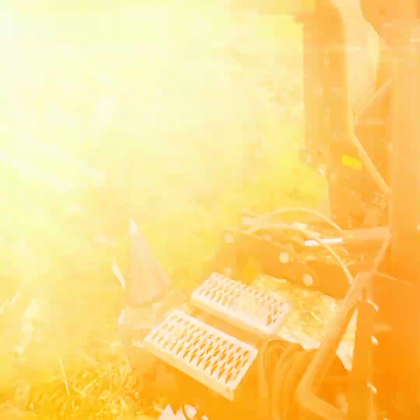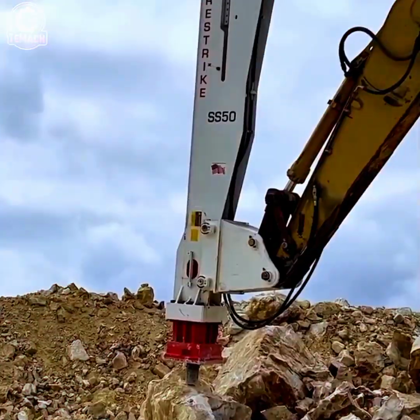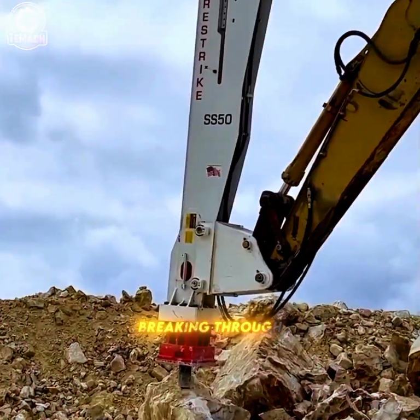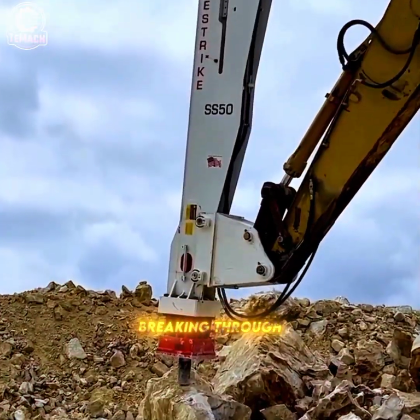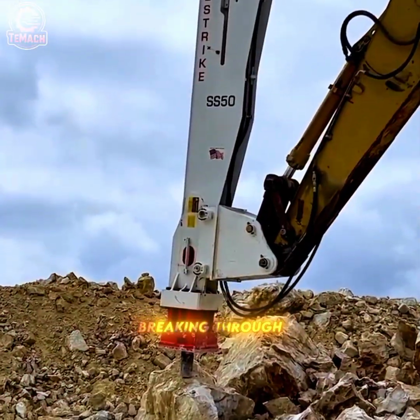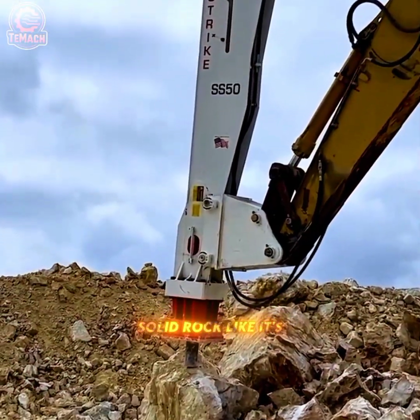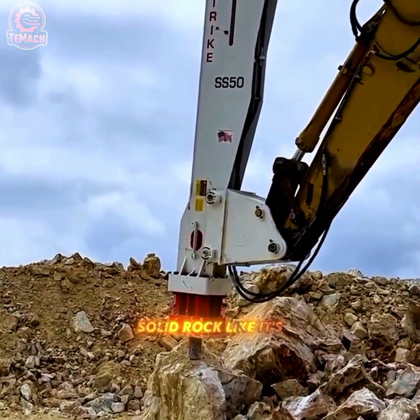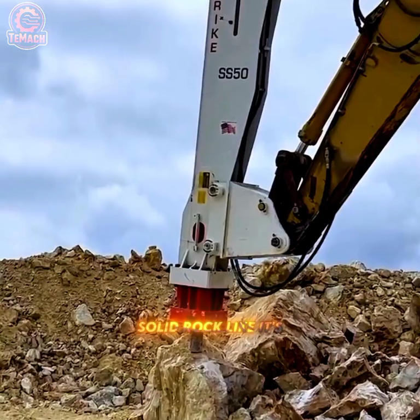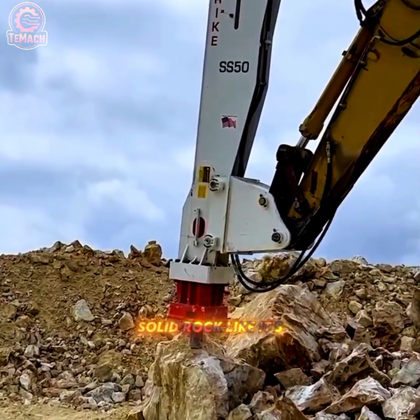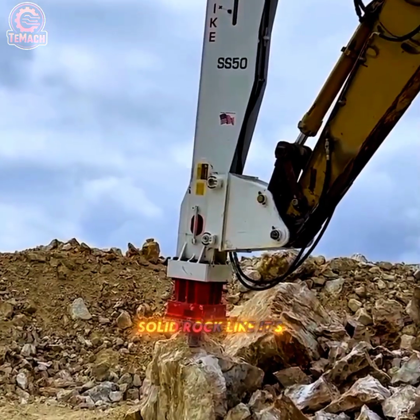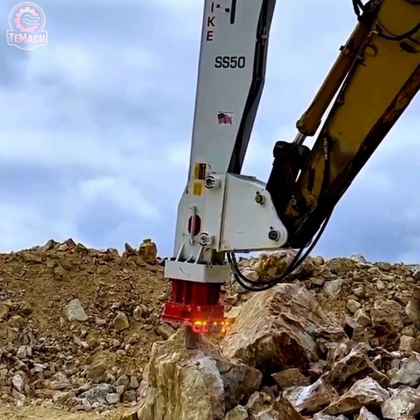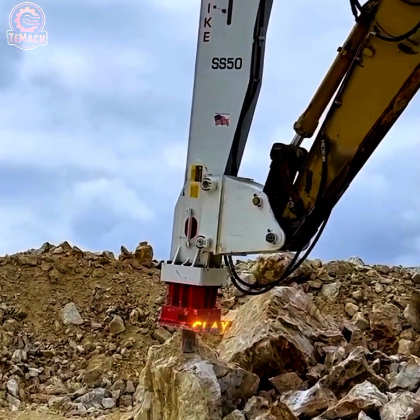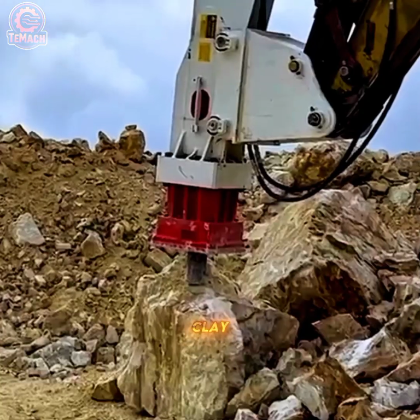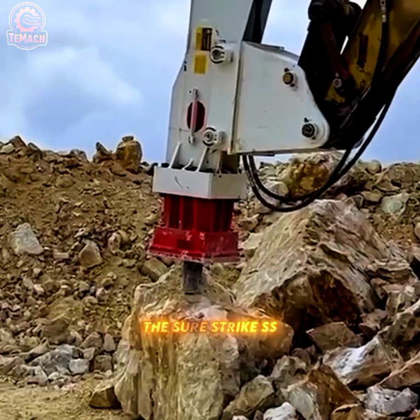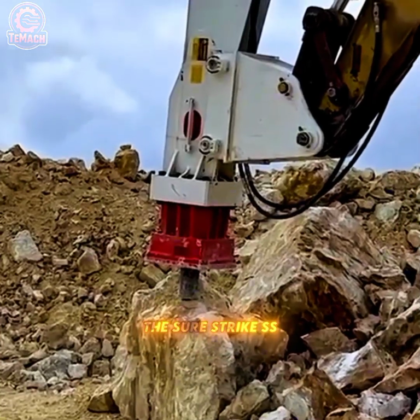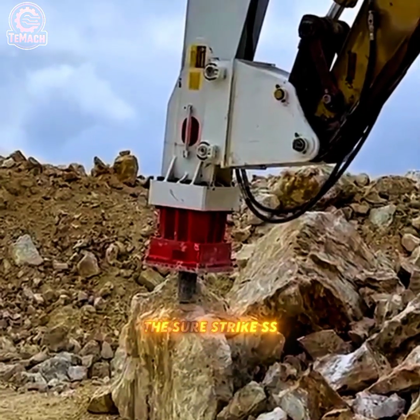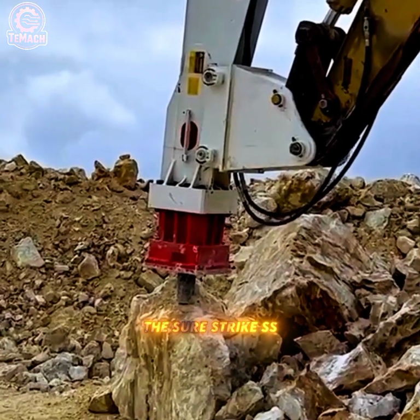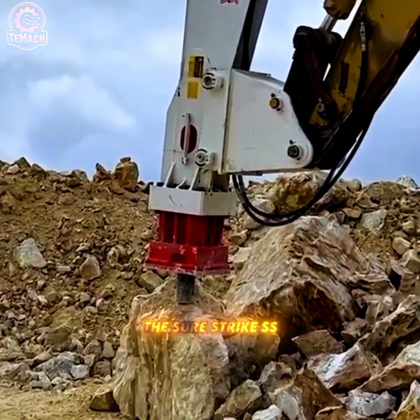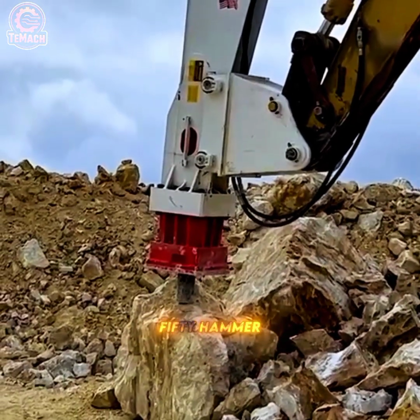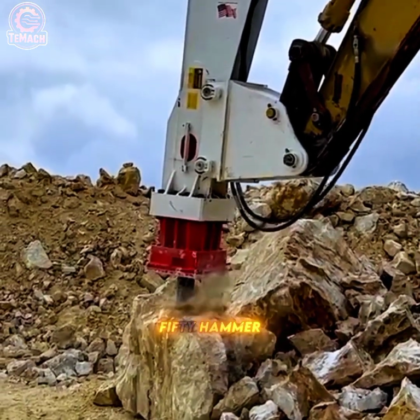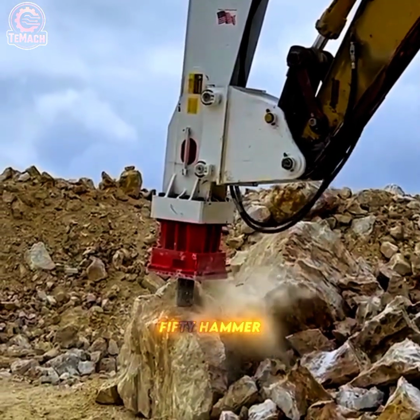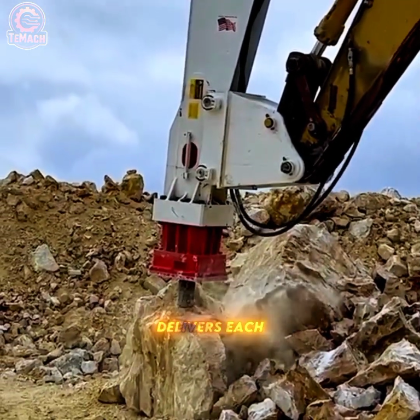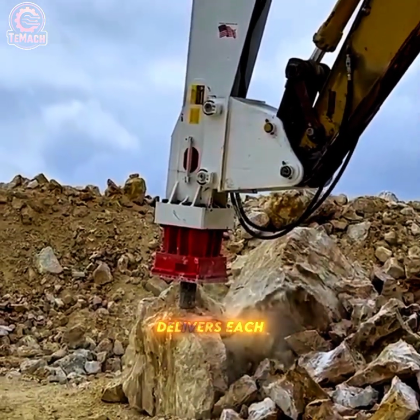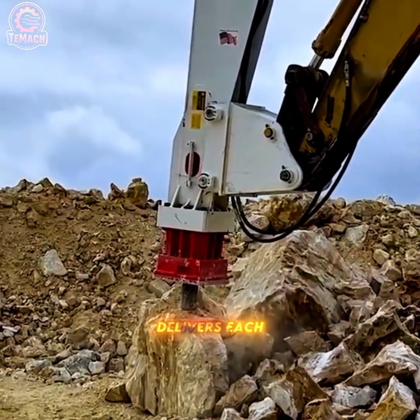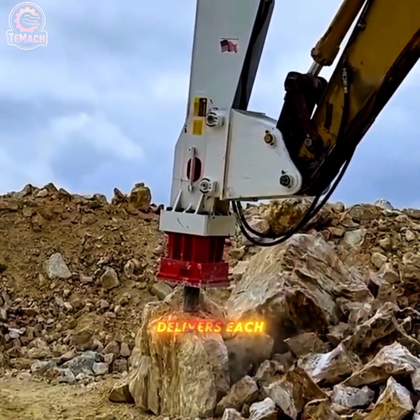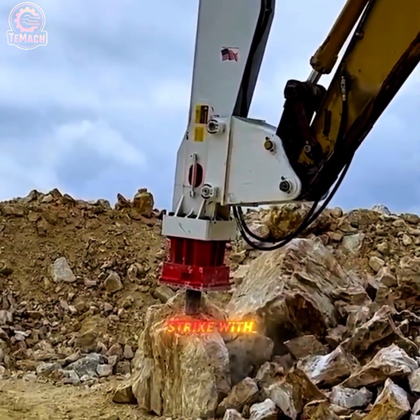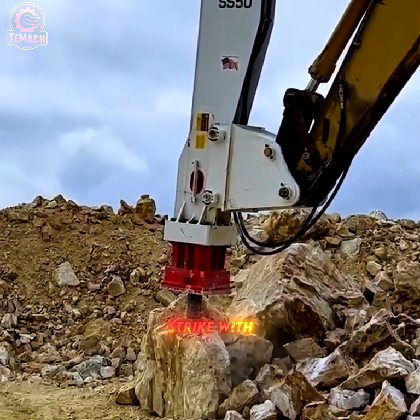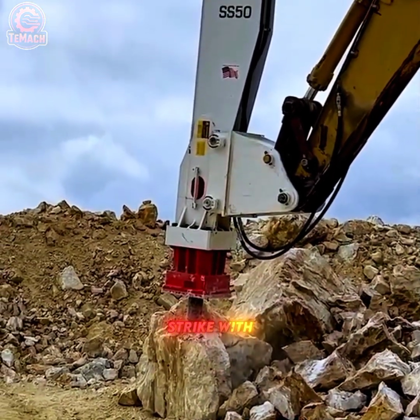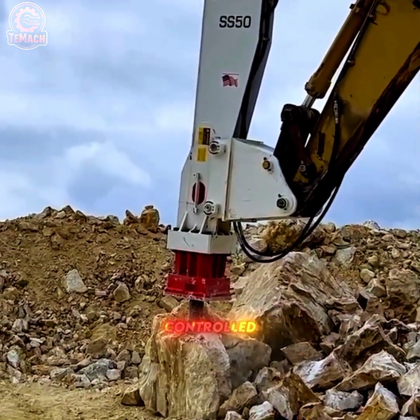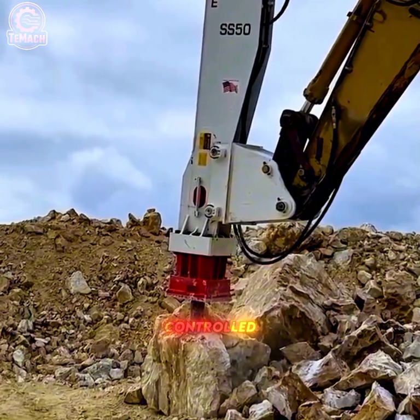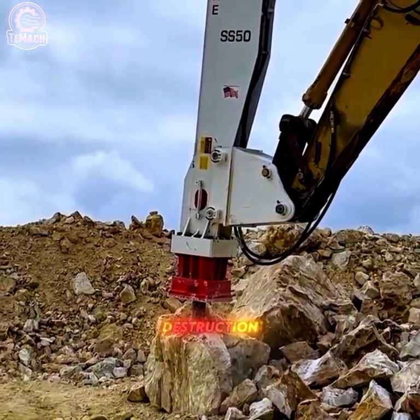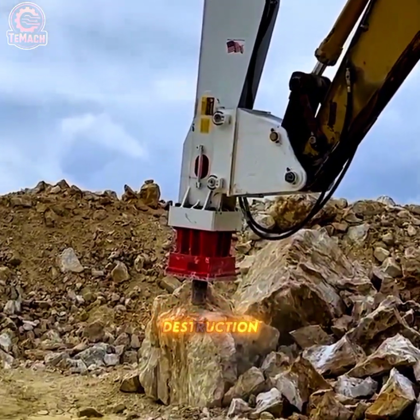Breaking through solid rock like it's clay, the SureStrike SS50 hammer delivers each strike with controlled destruction.